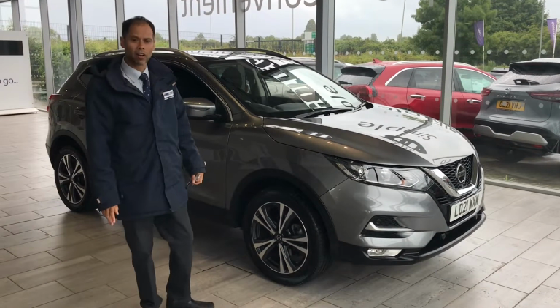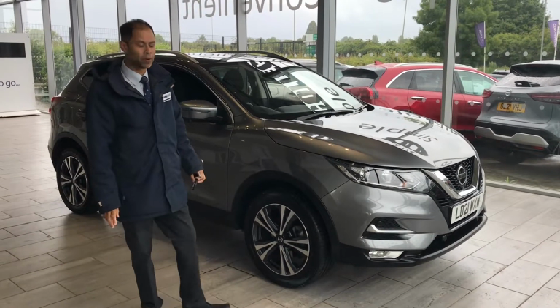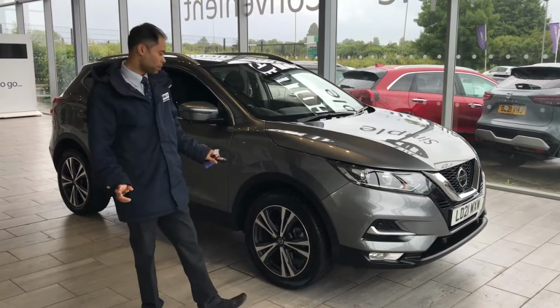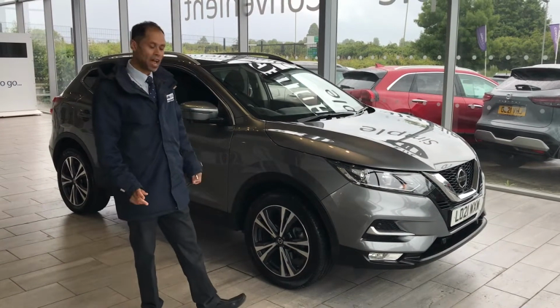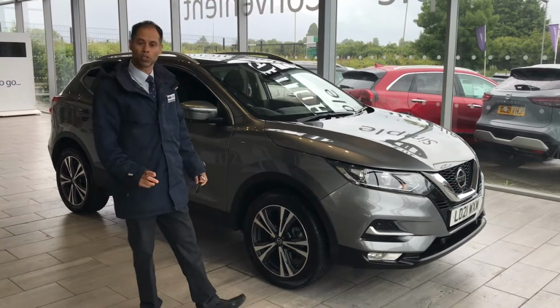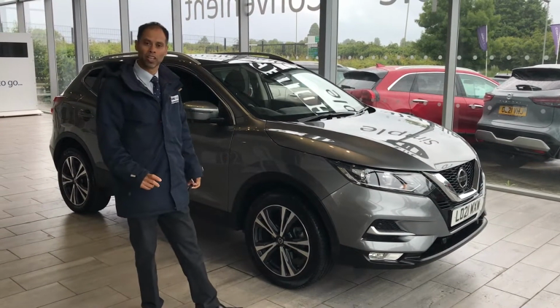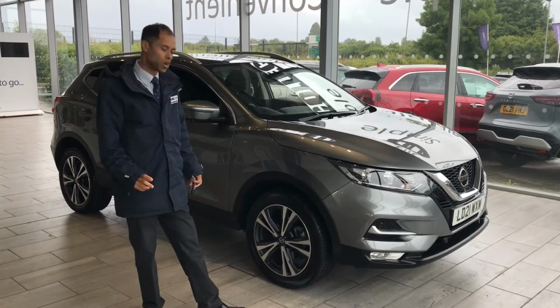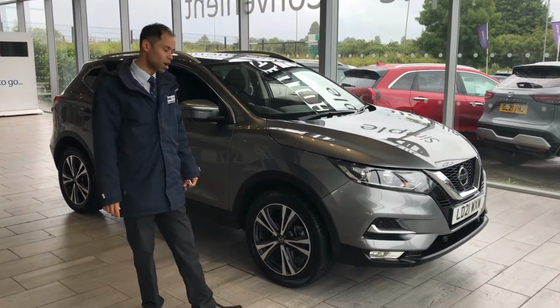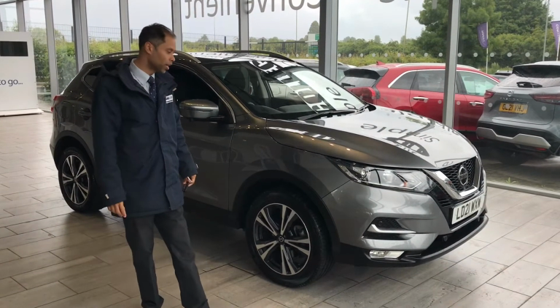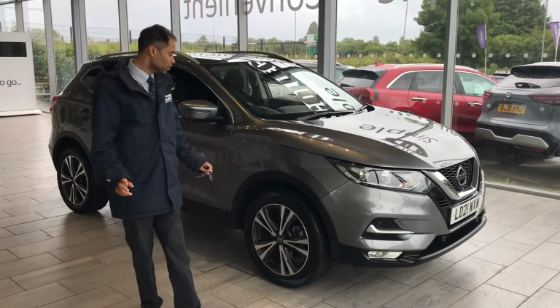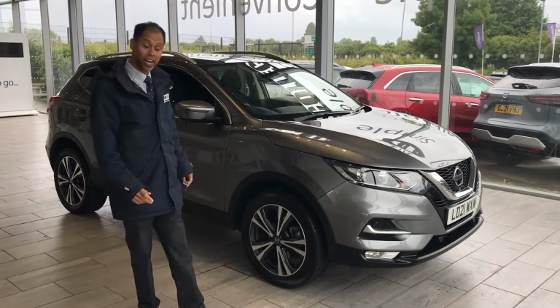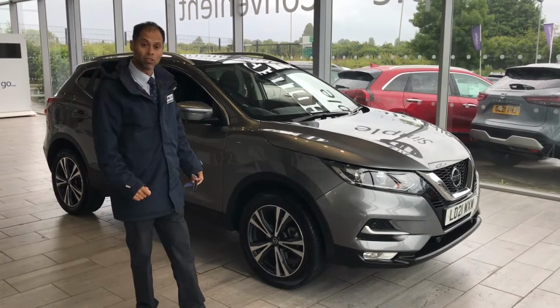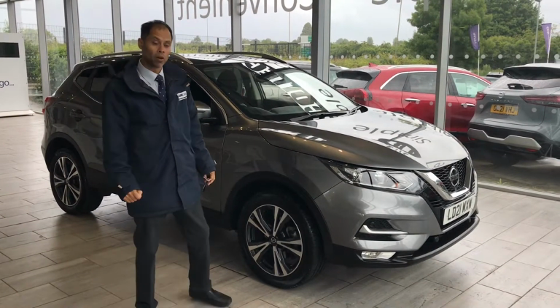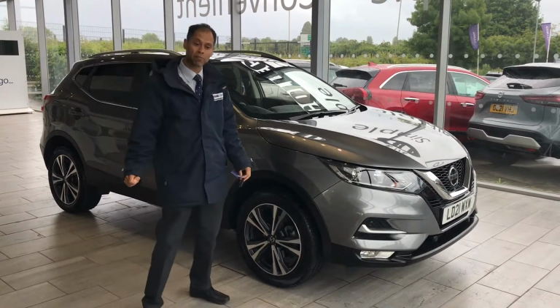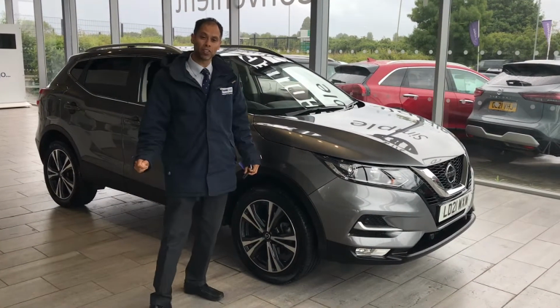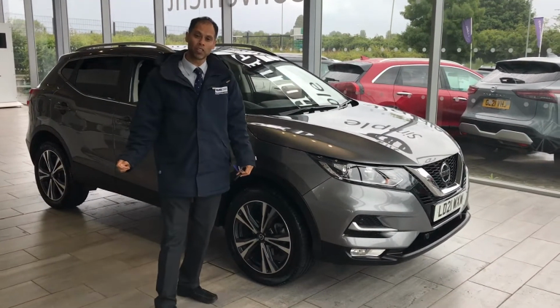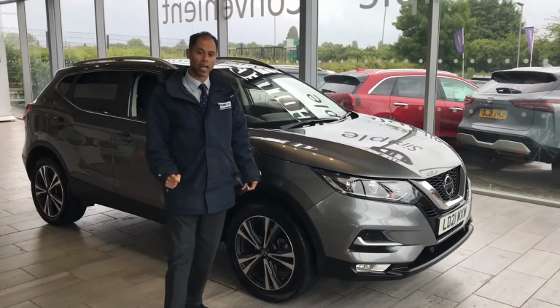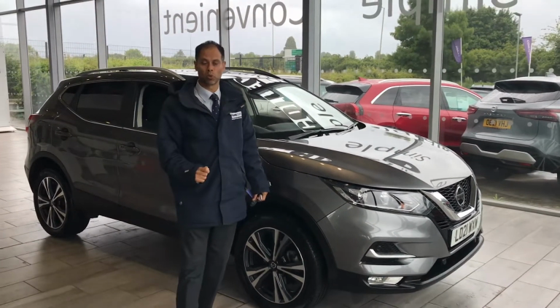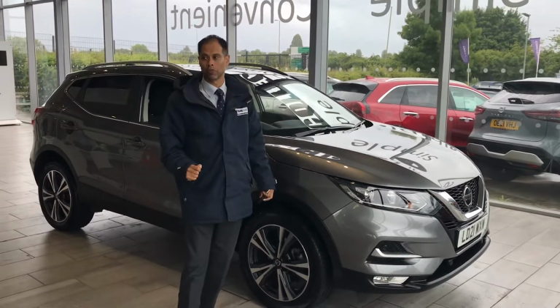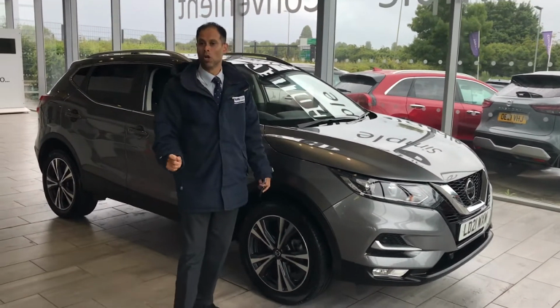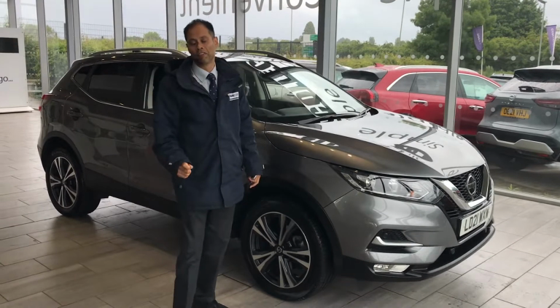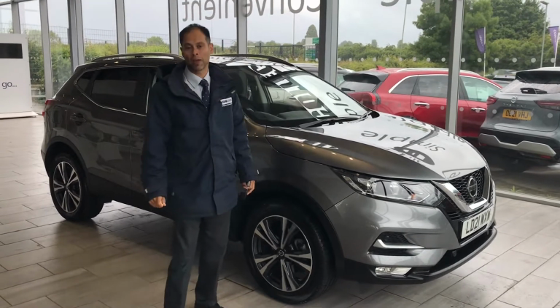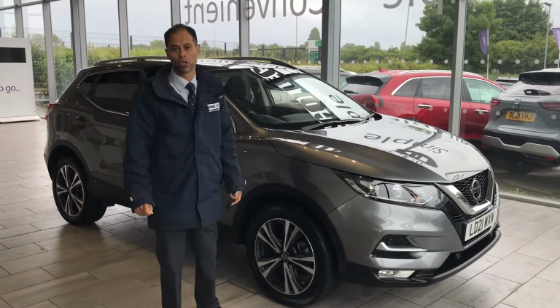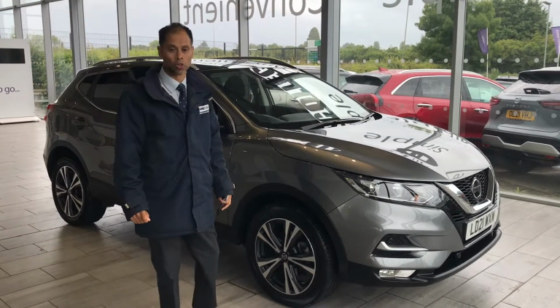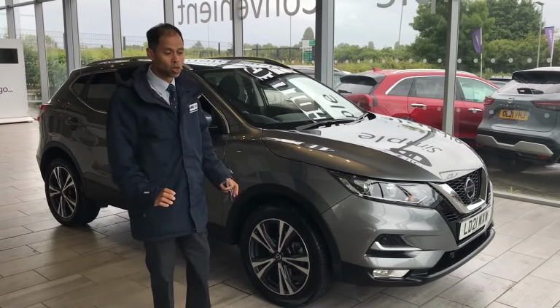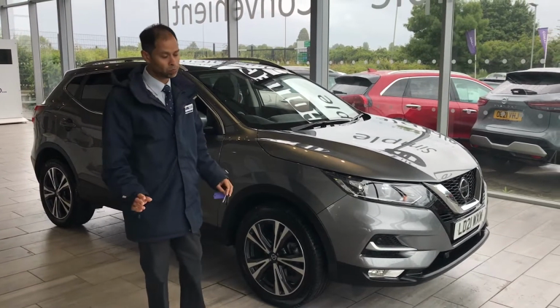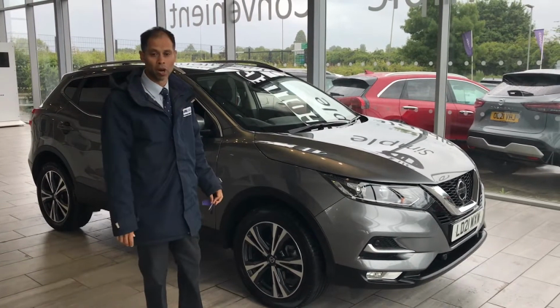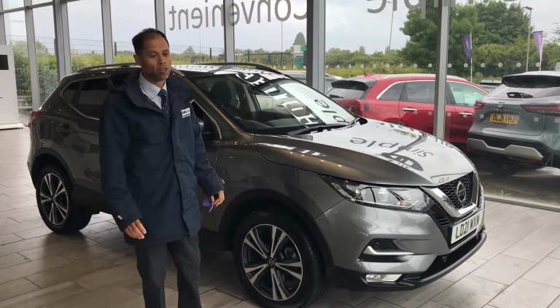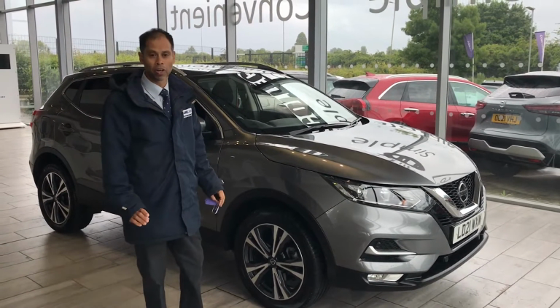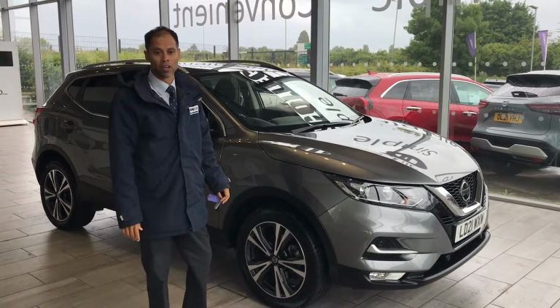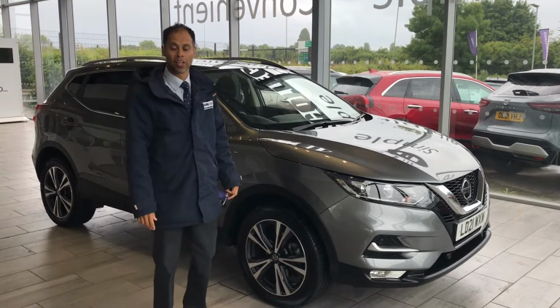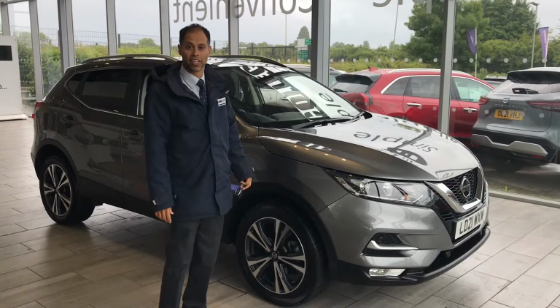It comes with a free check and two keys, ready to drive away. It has the manufacturer's warranty until April 2024, when the first MOT is also due, so you've got peace of mind for at least a couple of years.